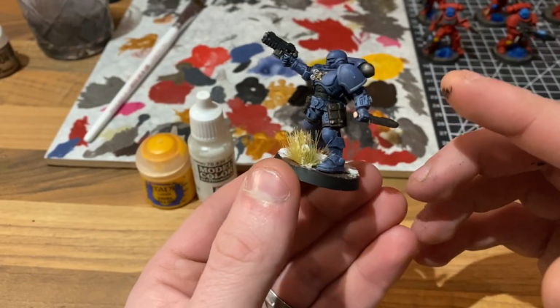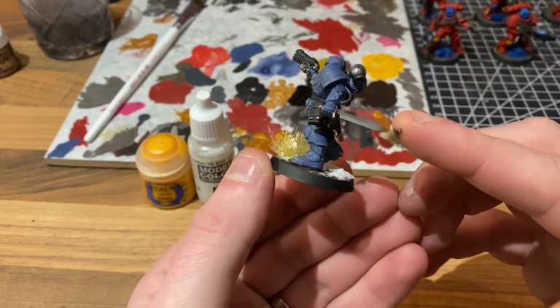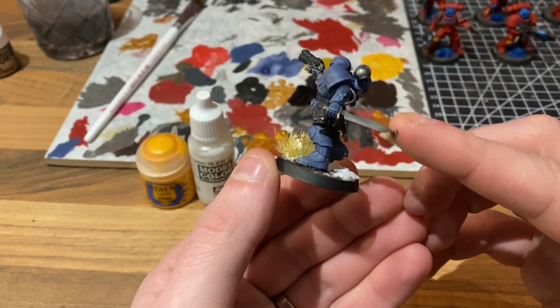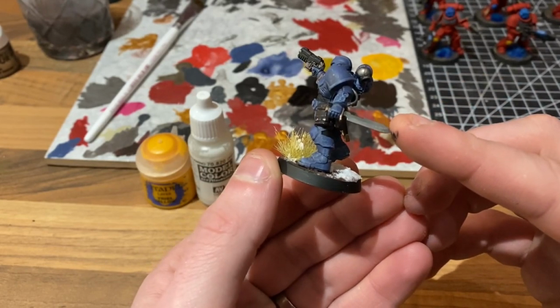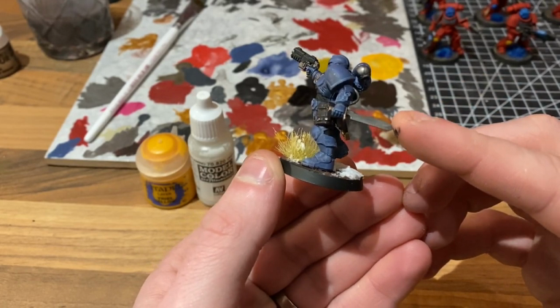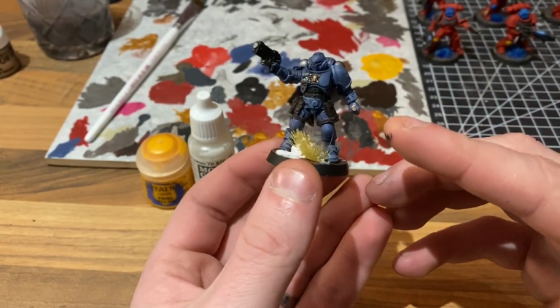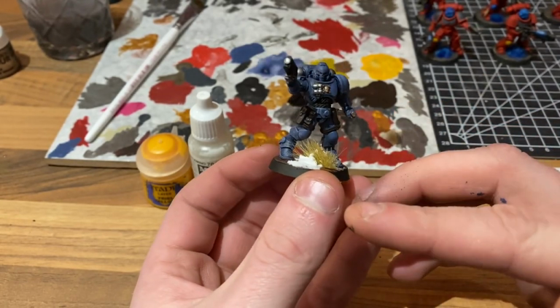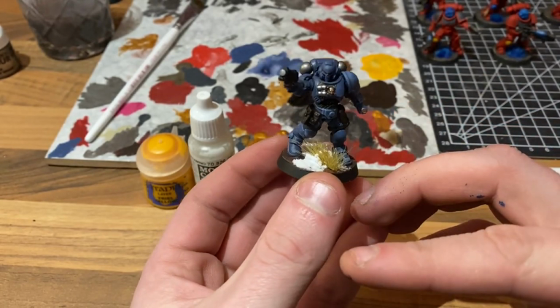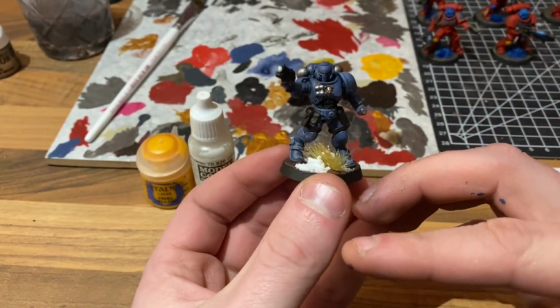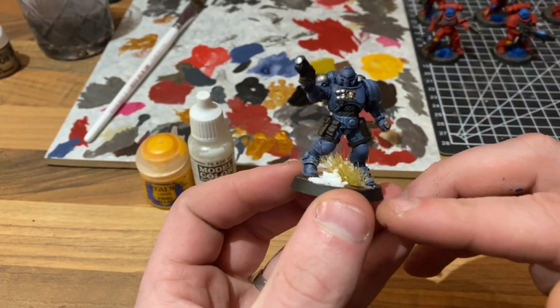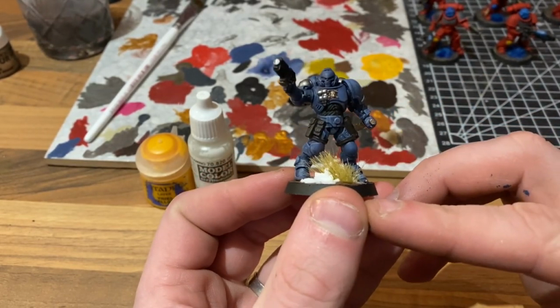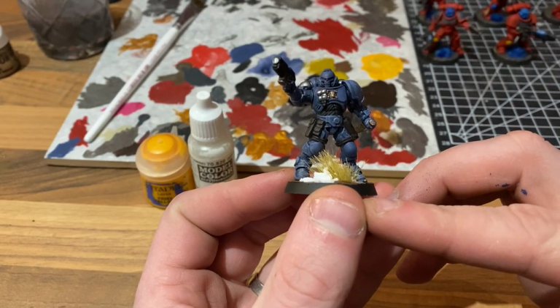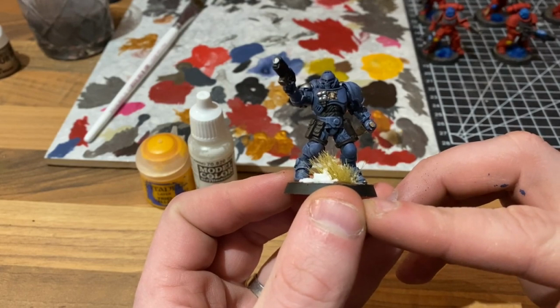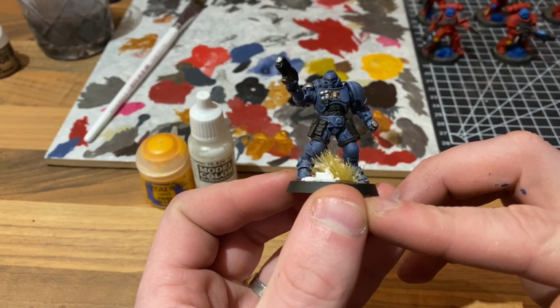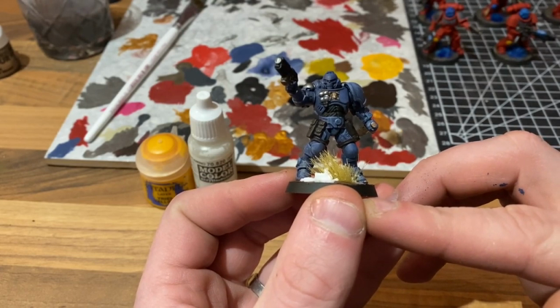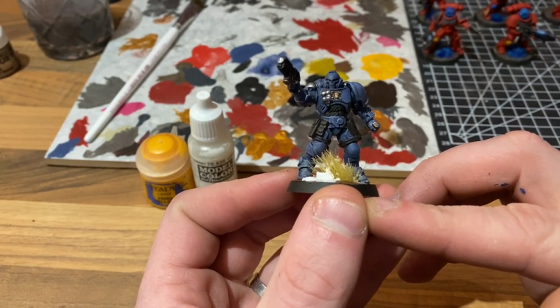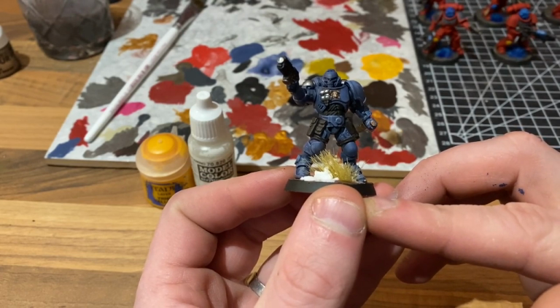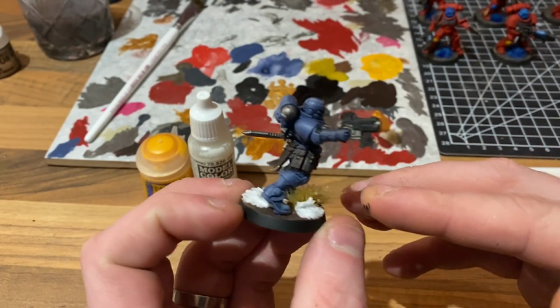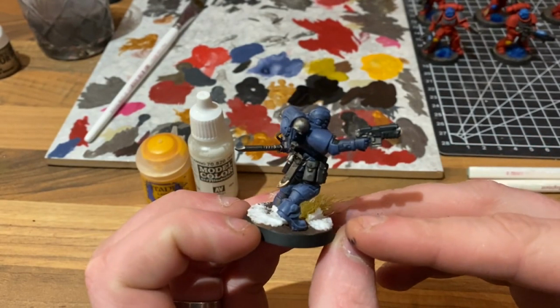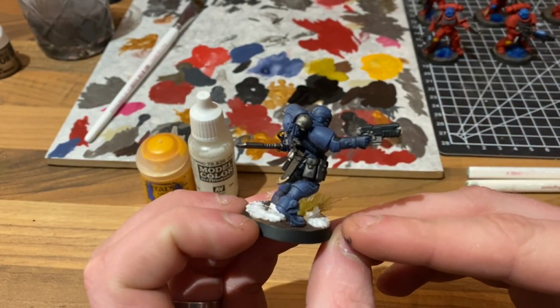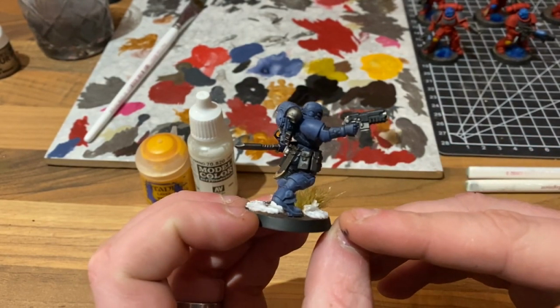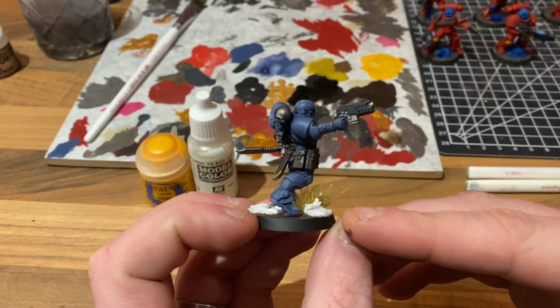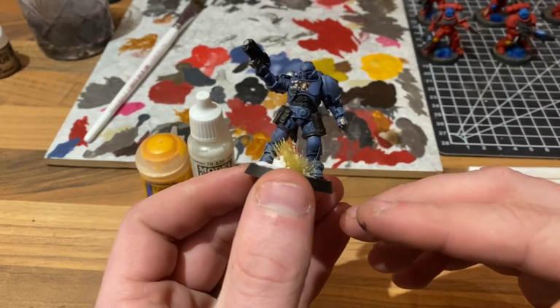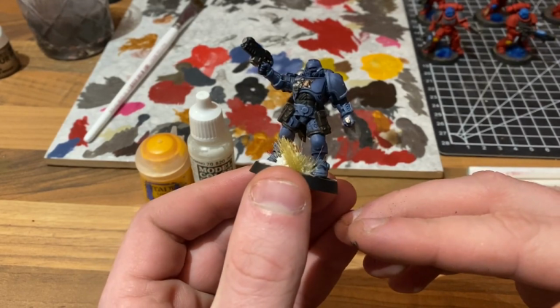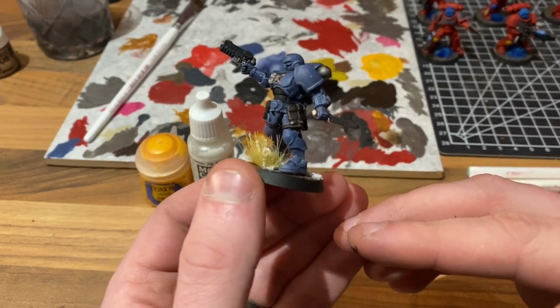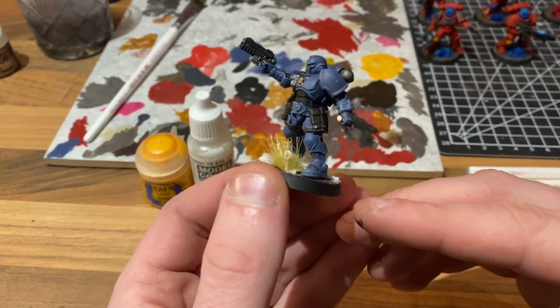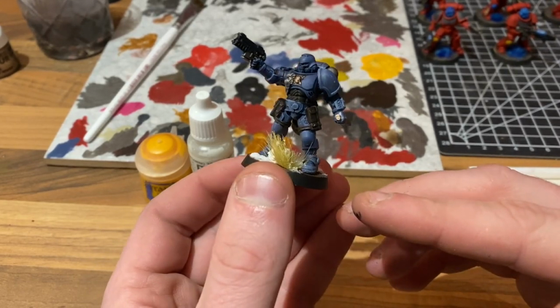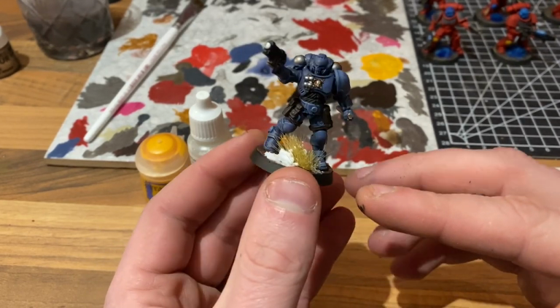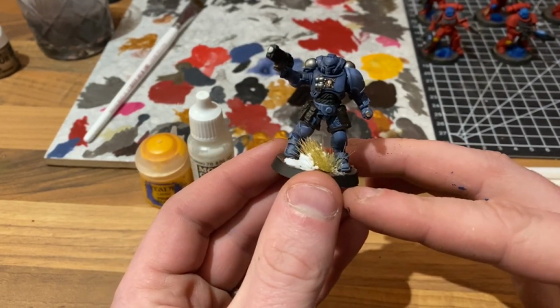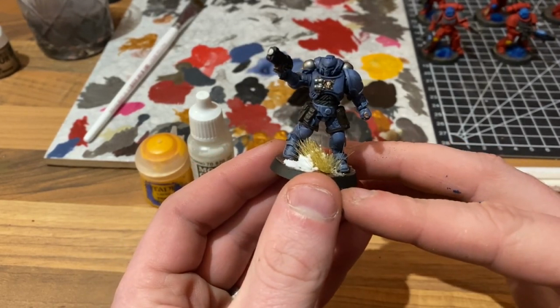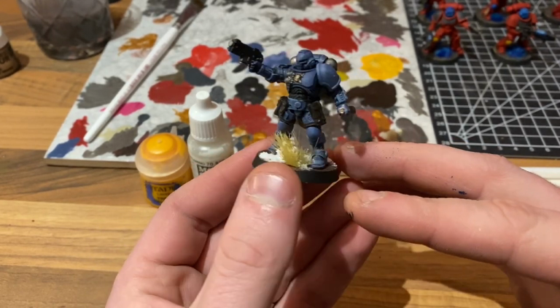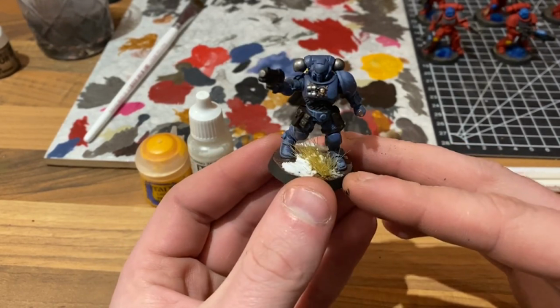And there you have it — to all intents and purposes, one finished Space Wolf that I would not be ashamed of seeing on the tabletop. If you've enjoyed it so far, be sure to hit the like button, subscribe, comment — do all that good stuff because it really does help us out.